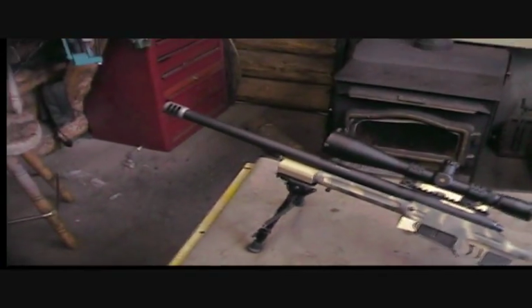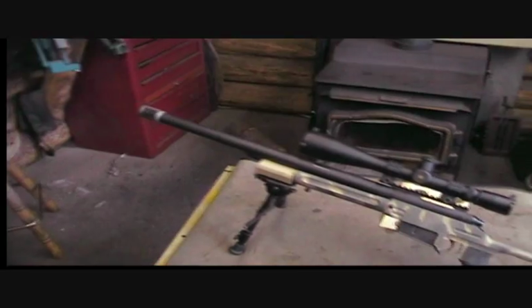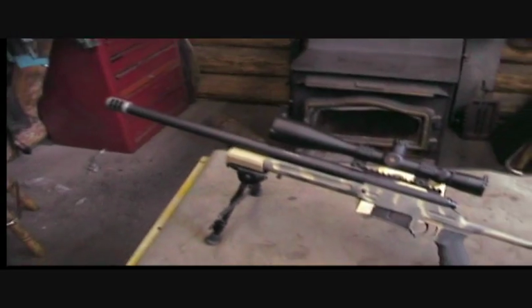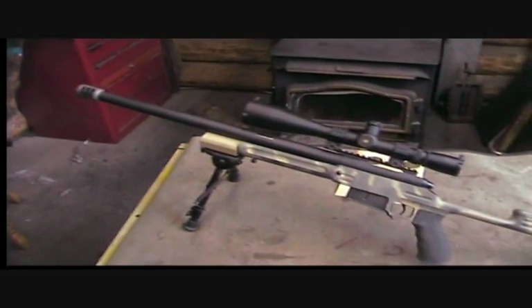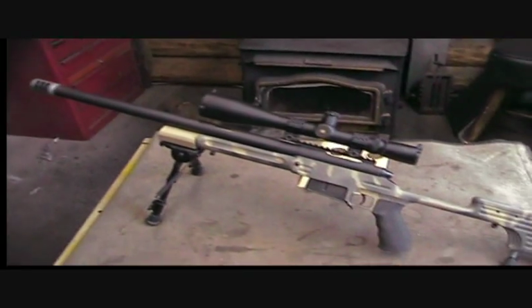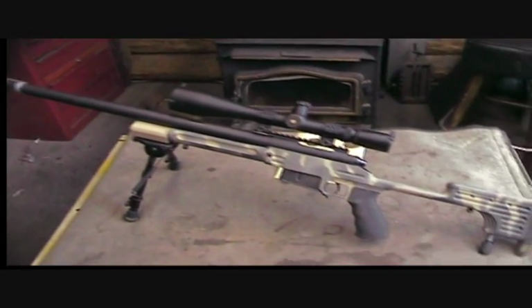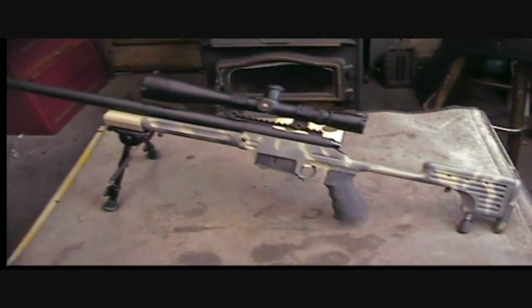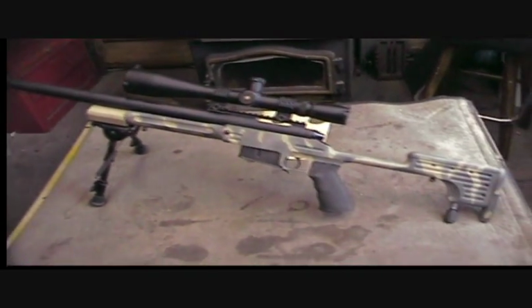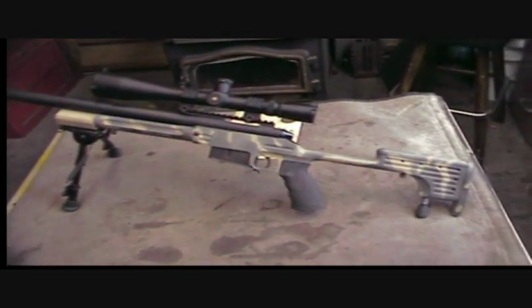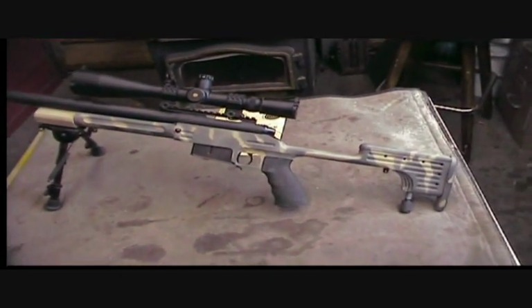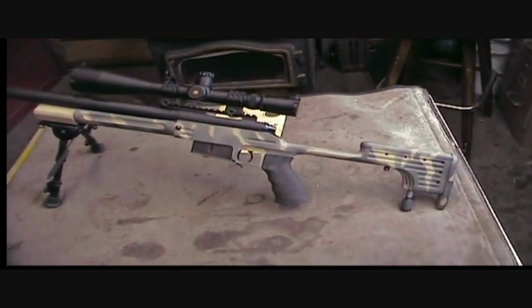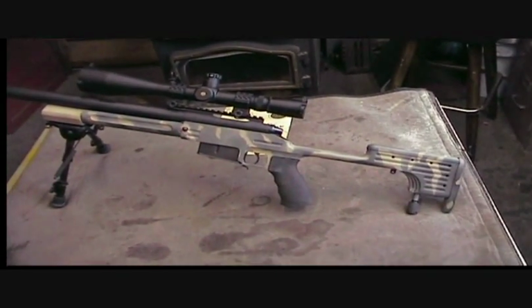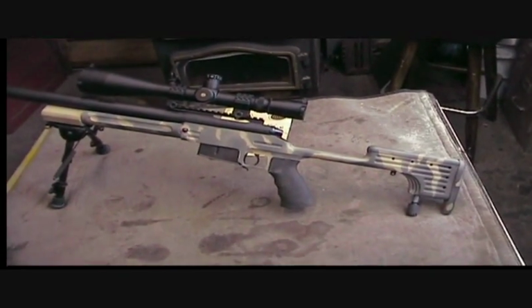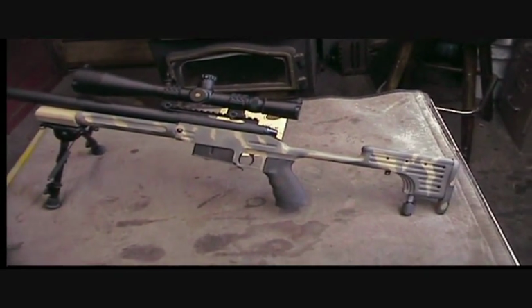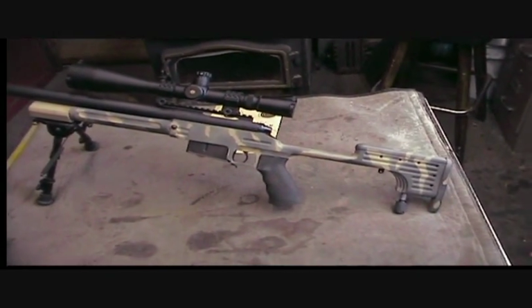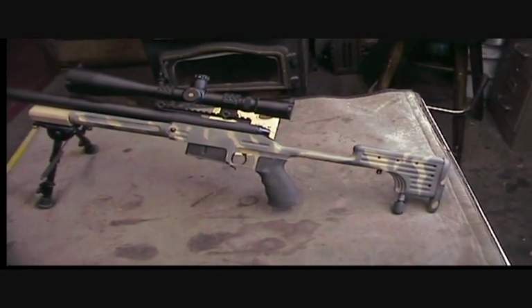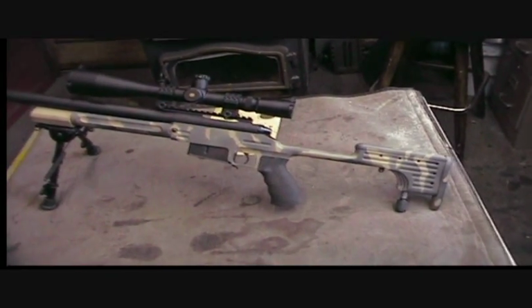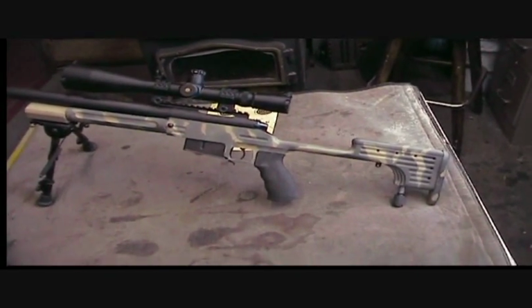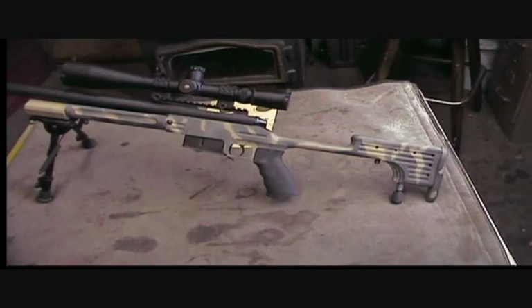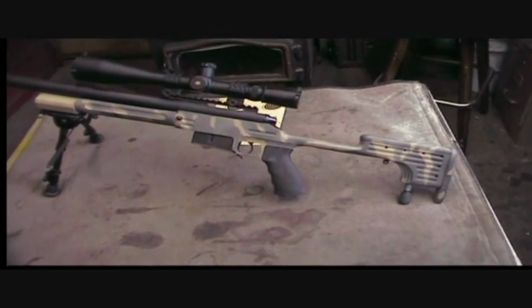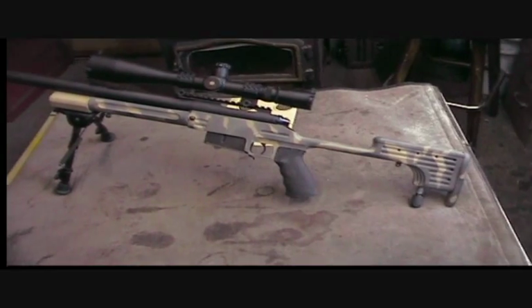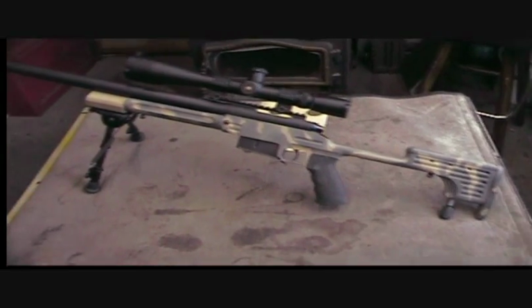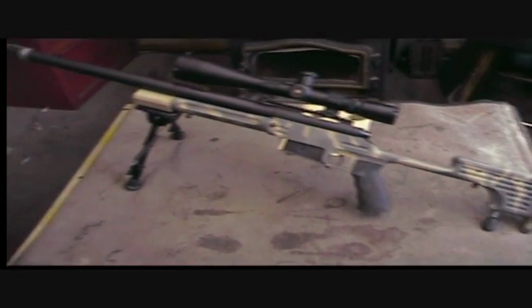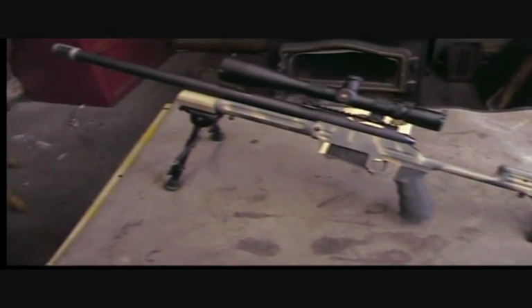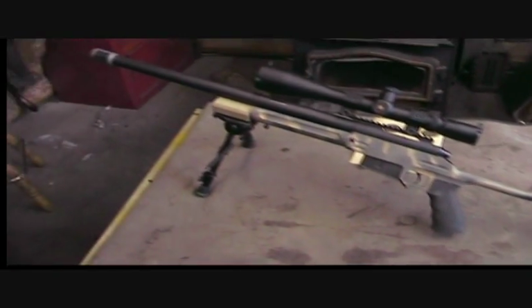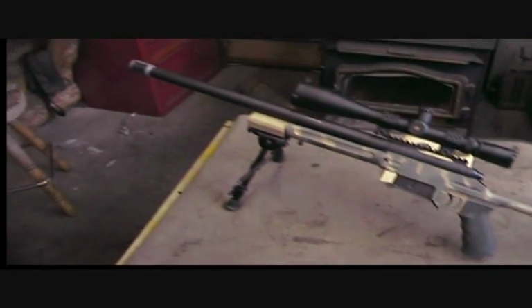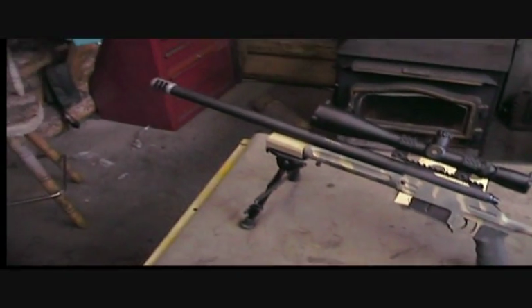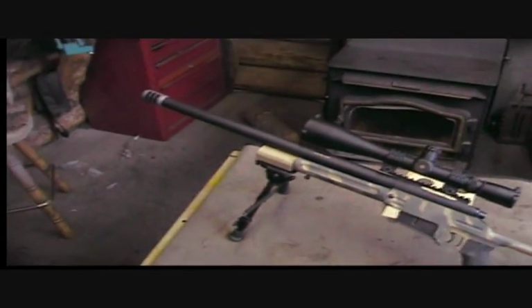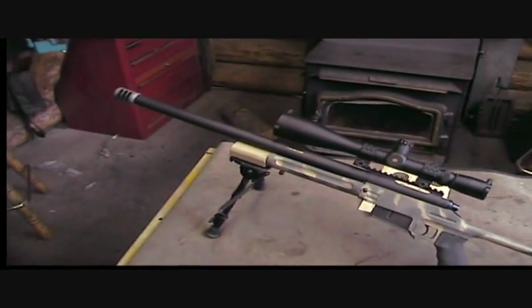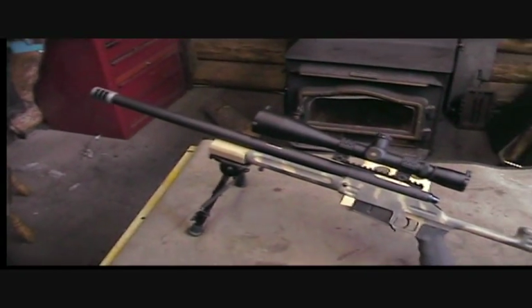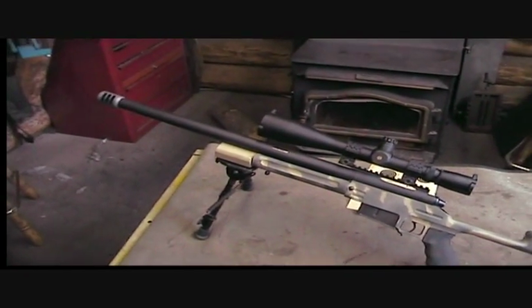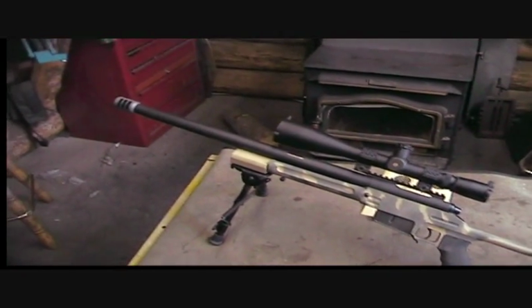The next part of this video should have the gun out at the range, and you'll see how it shoots.